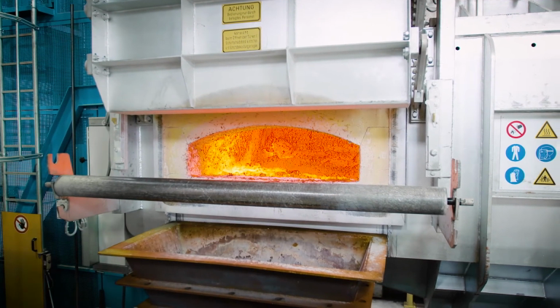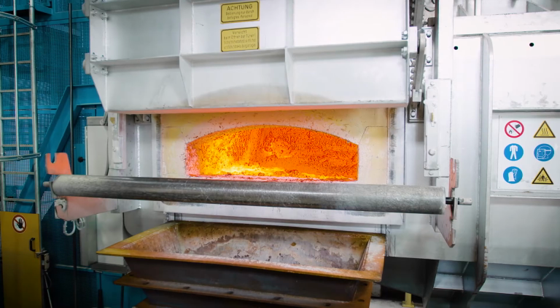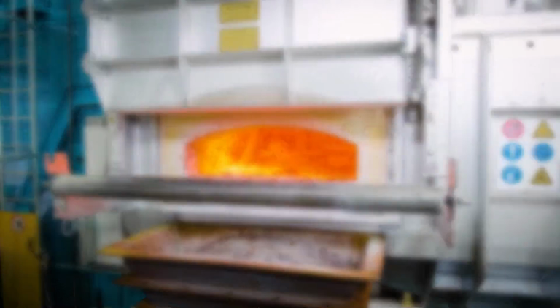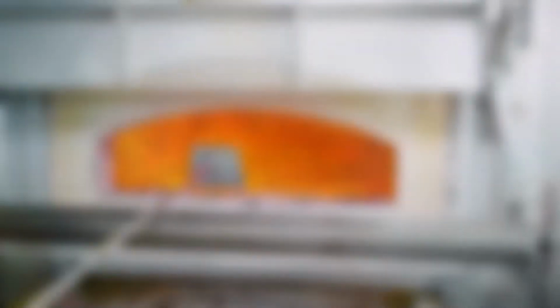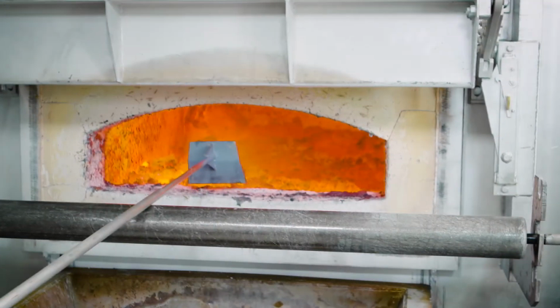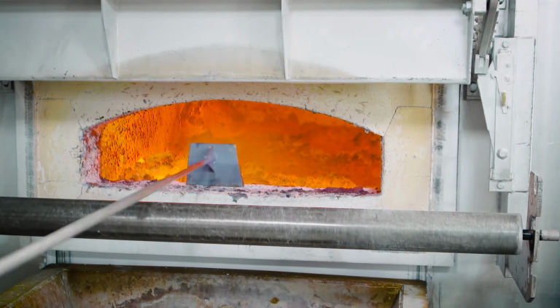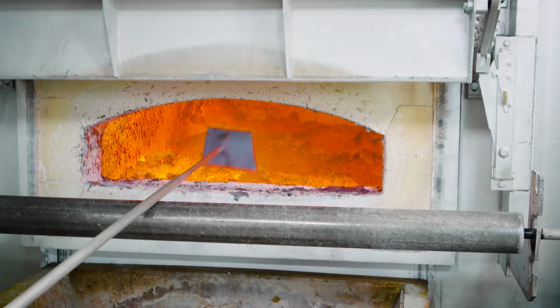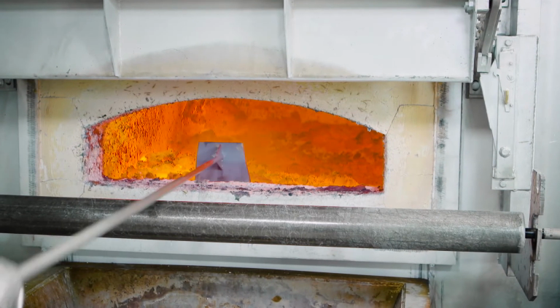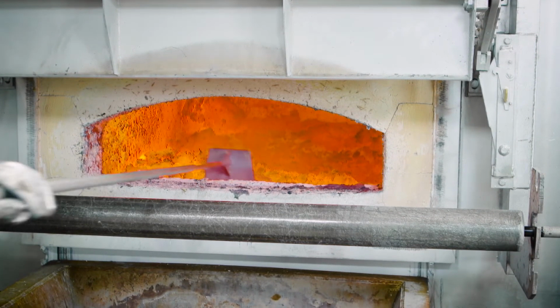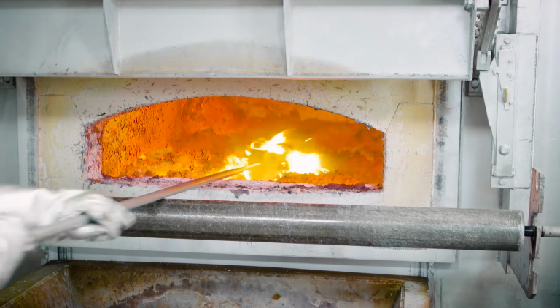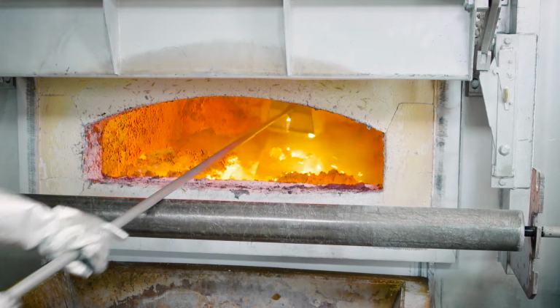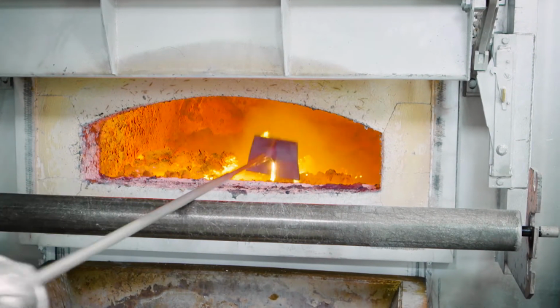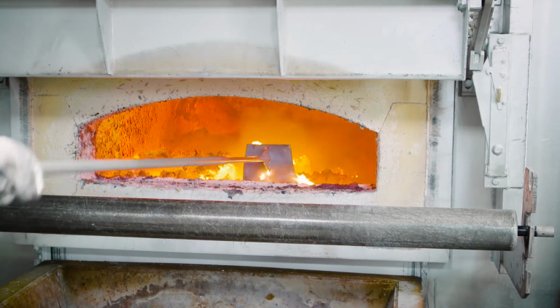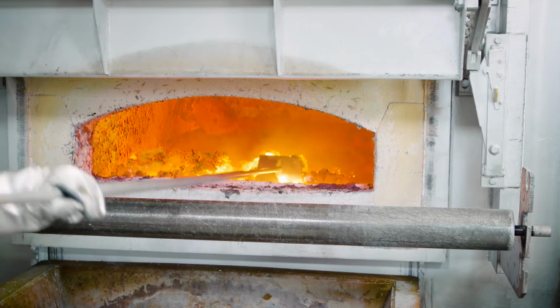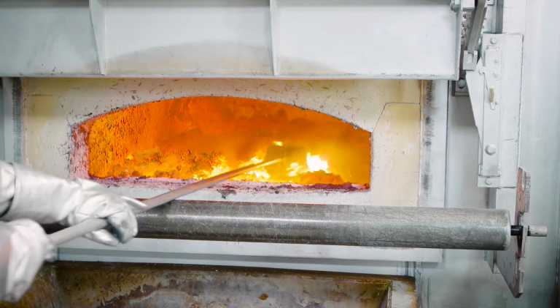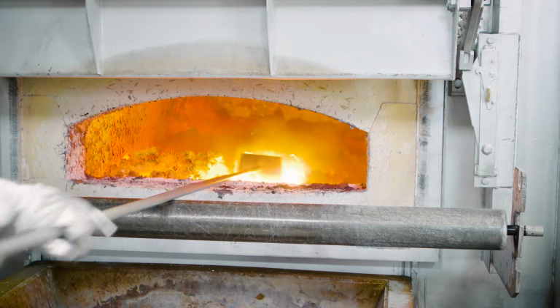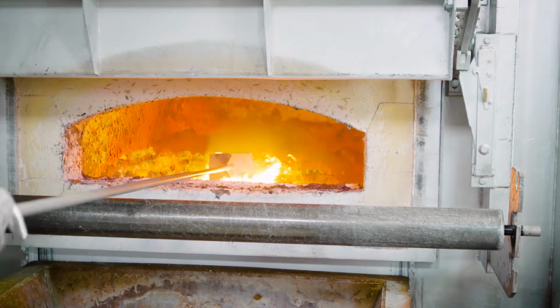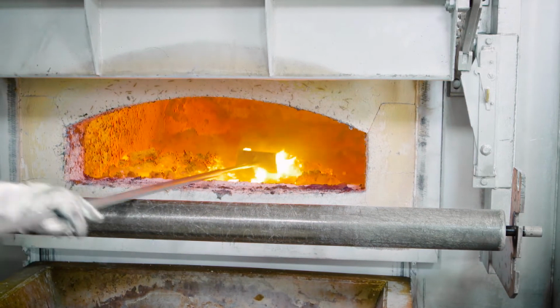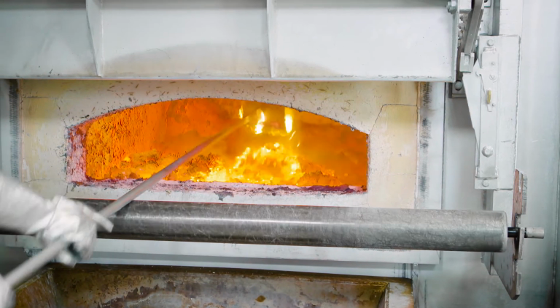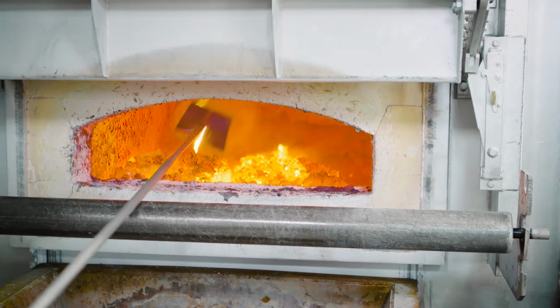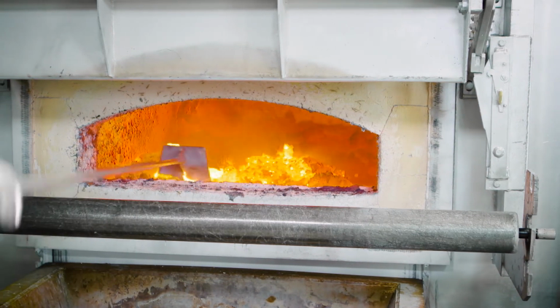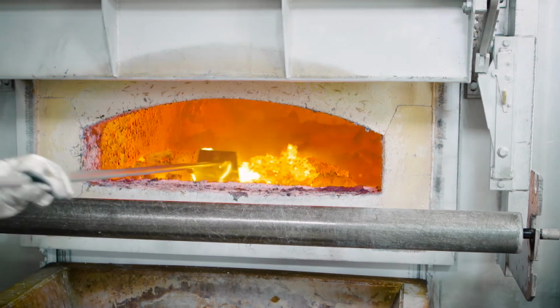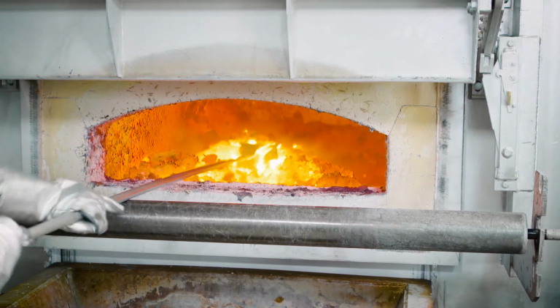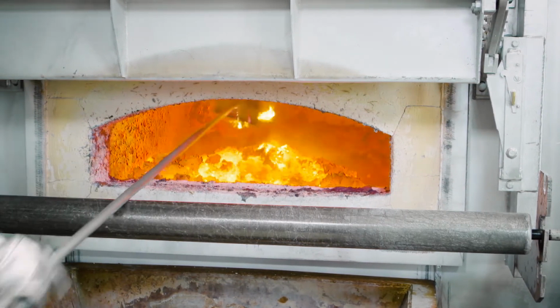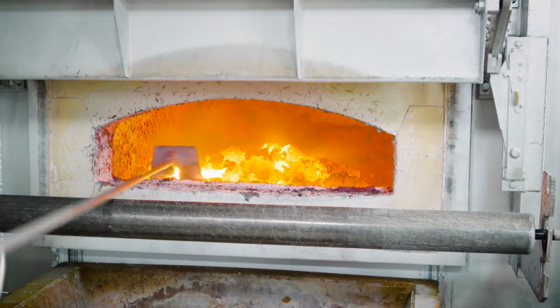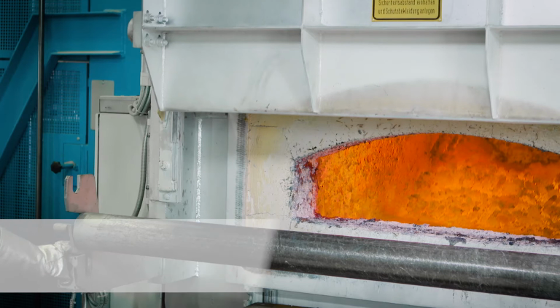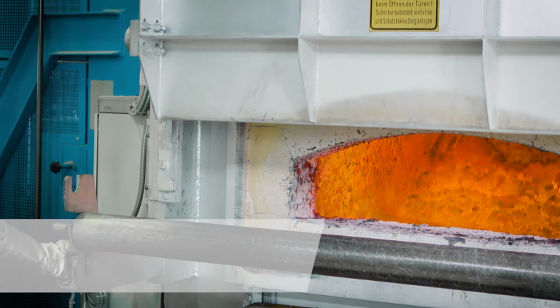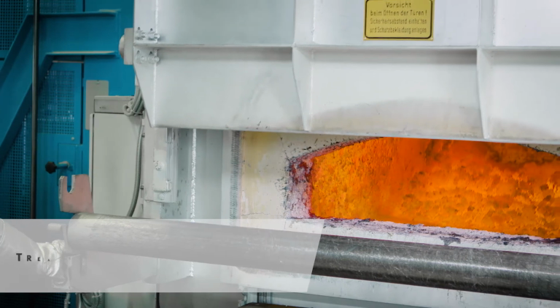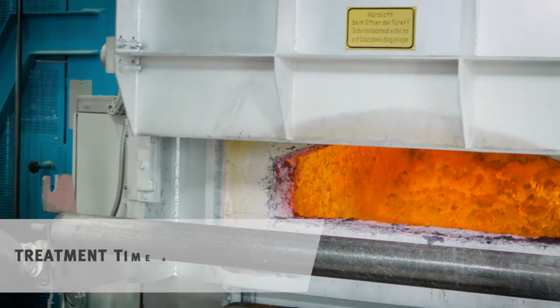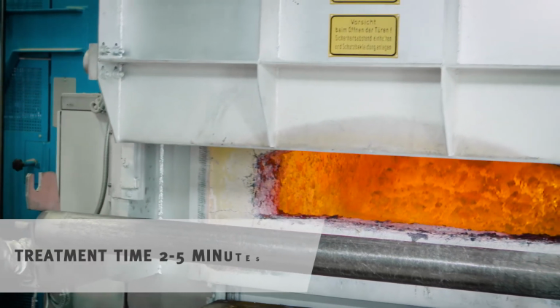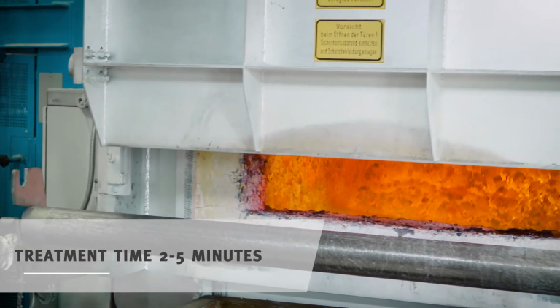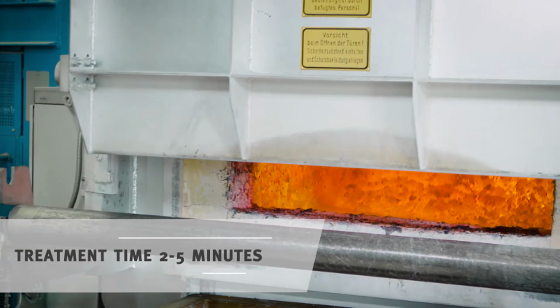You work in the flux with the rake and at the same time separate out the metal. After closing the door, you allow the salt to work. The burners remain off.